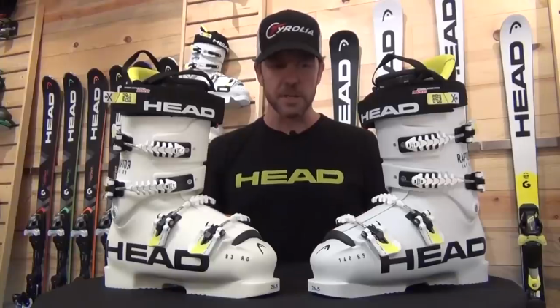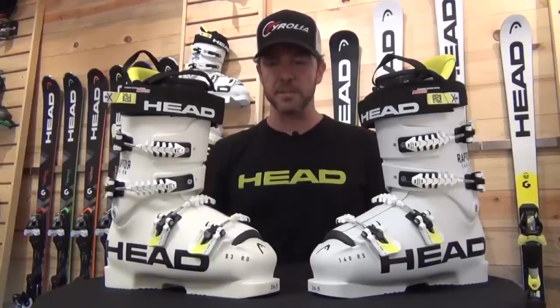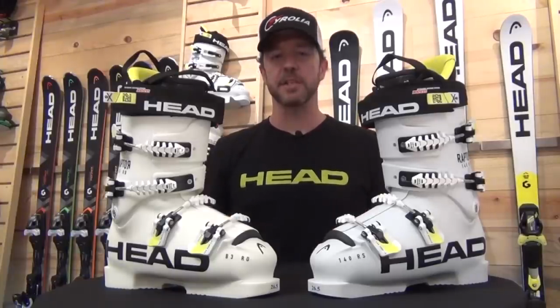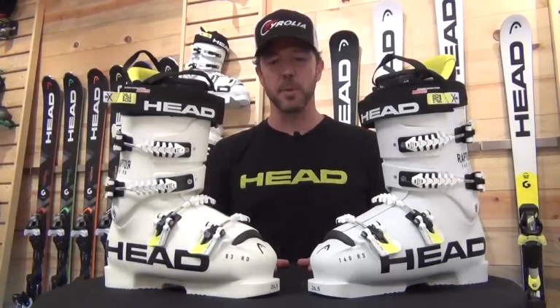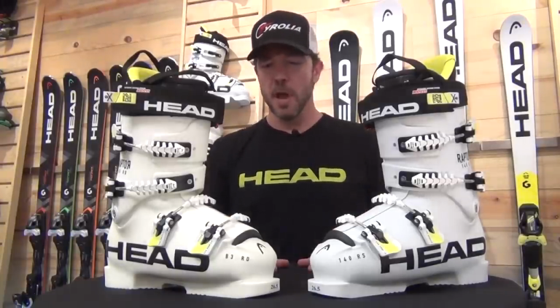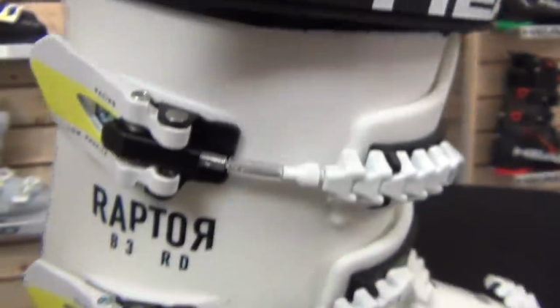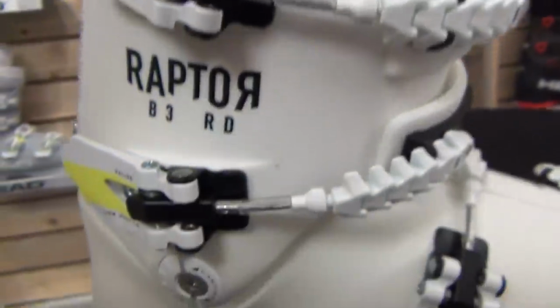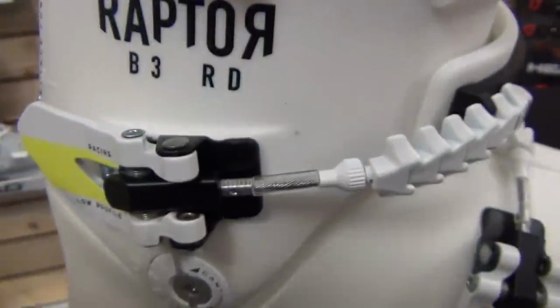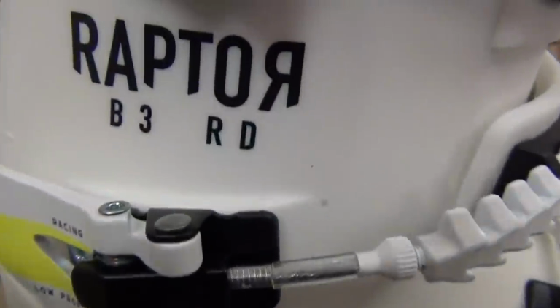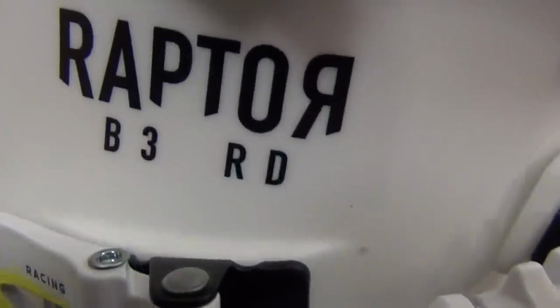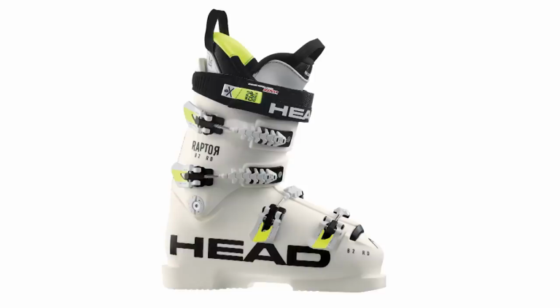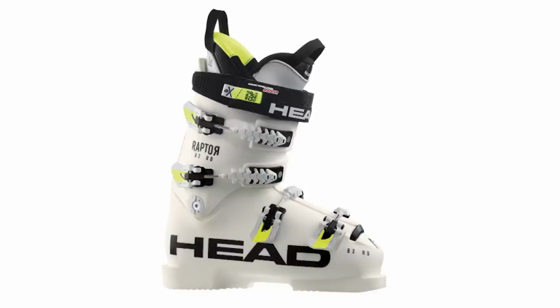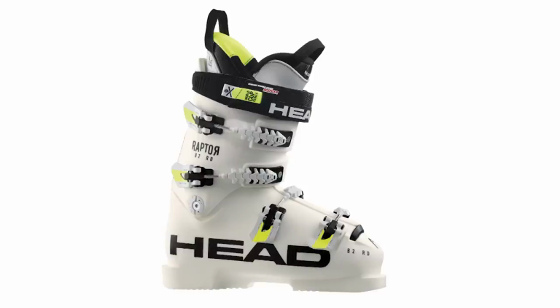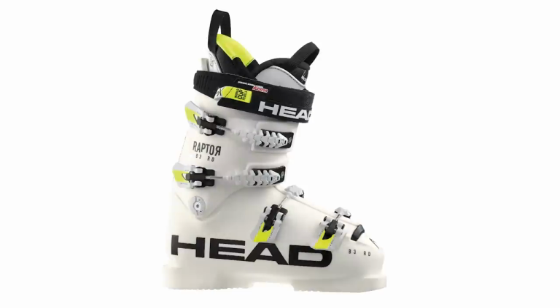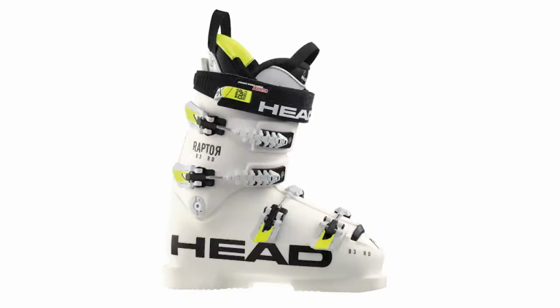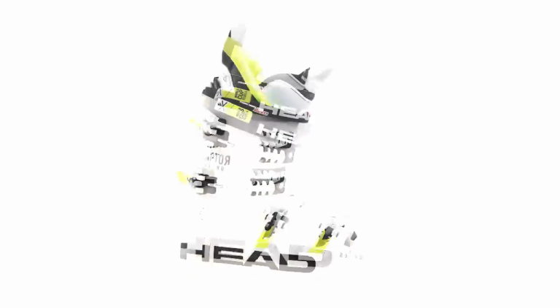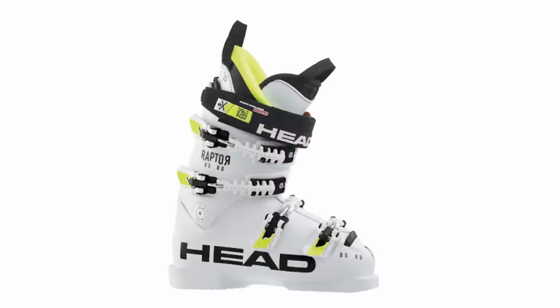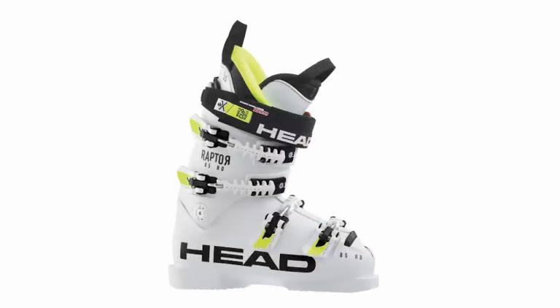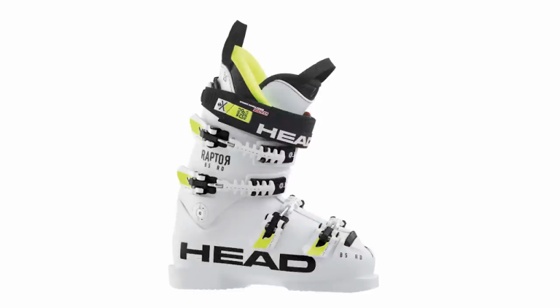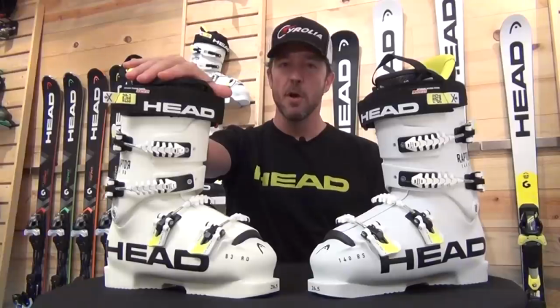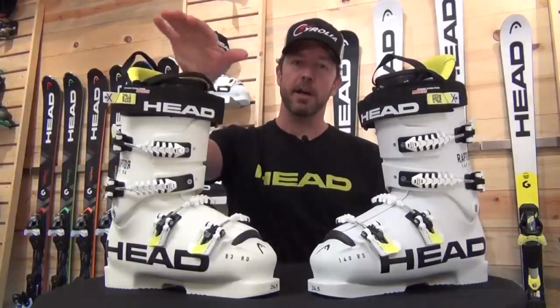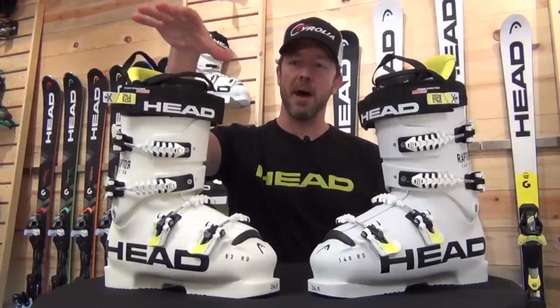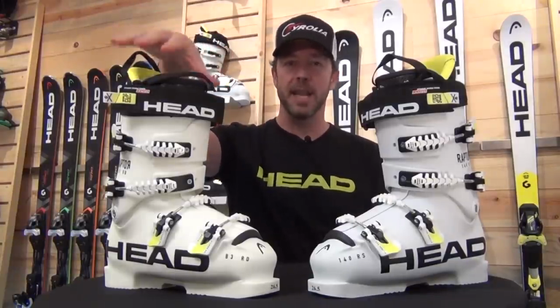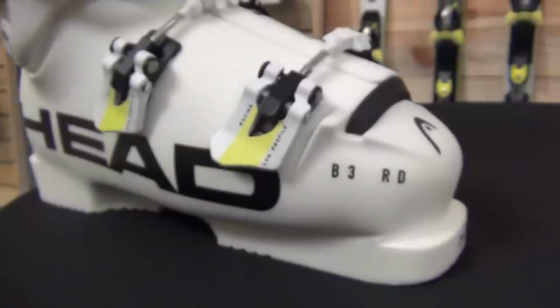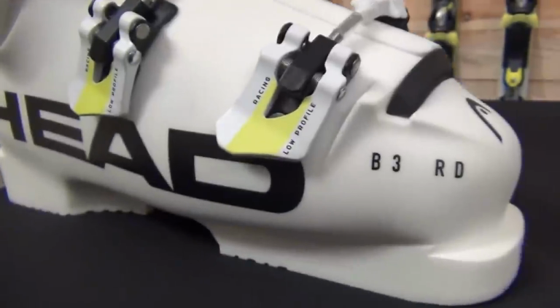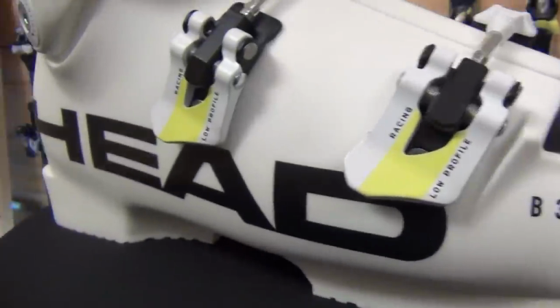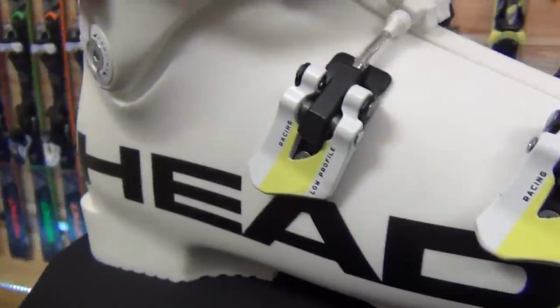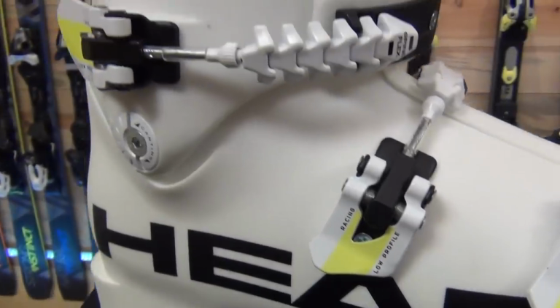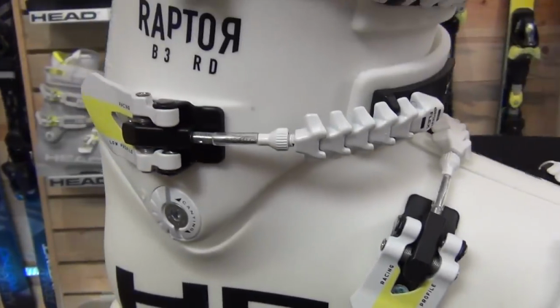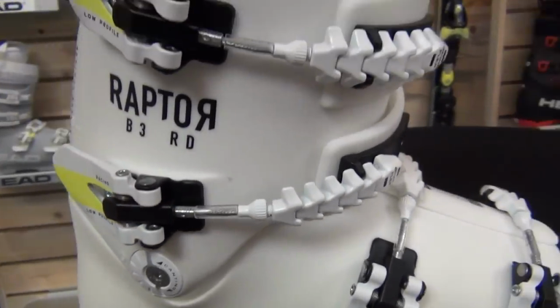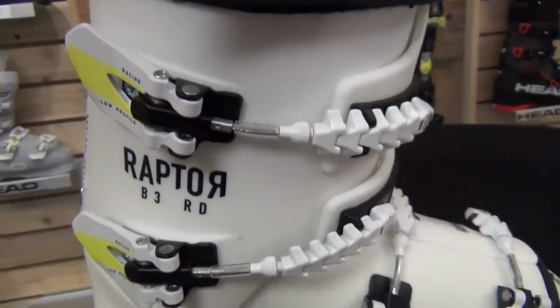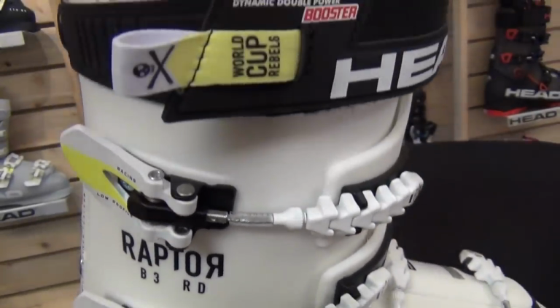Let's talk about the specifics of these boots. When we look at the RD series of boots — that is our B2, B3, and B5 RD series — we're talking about a last that is a 93mm forefoot last in a size 26.